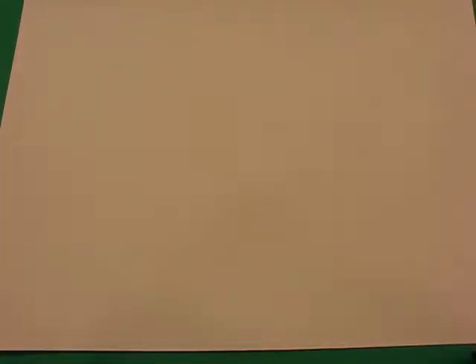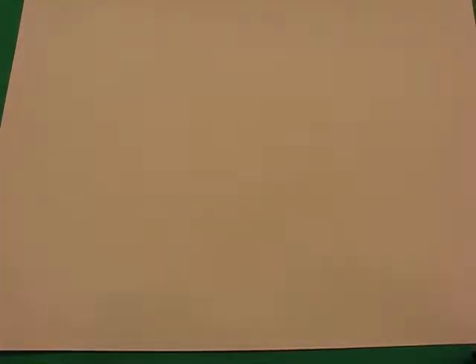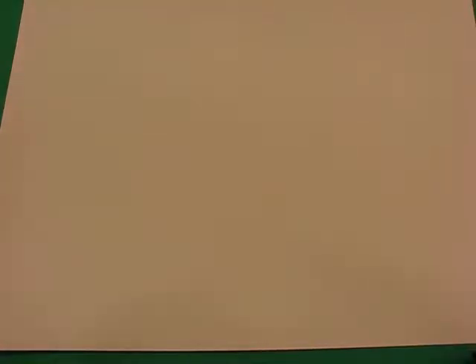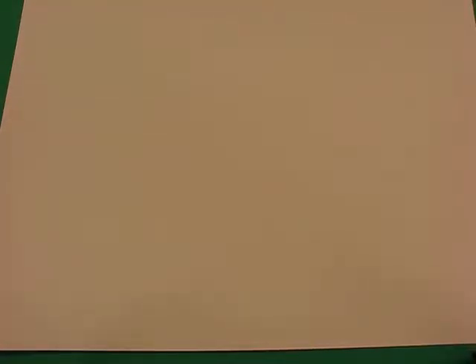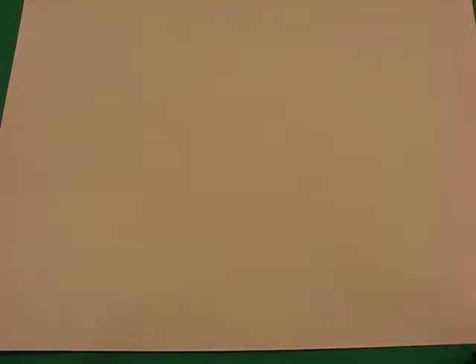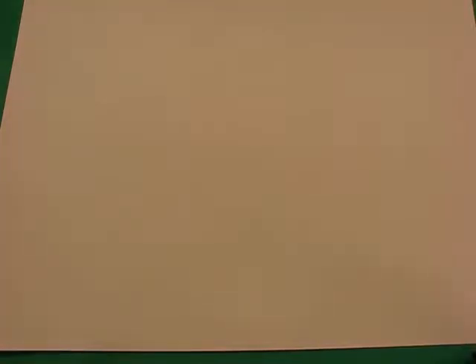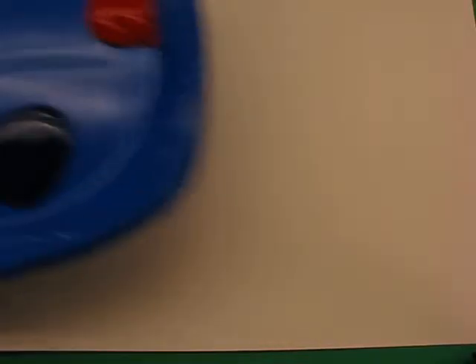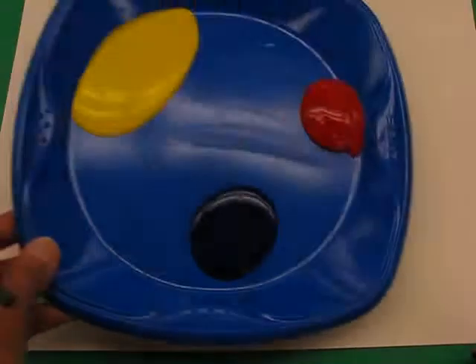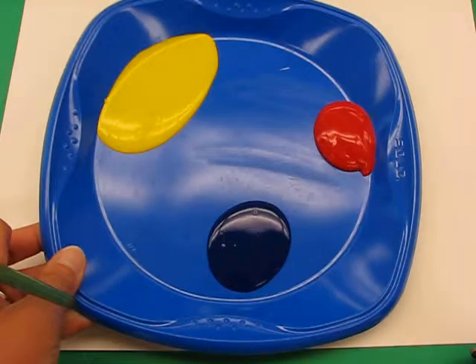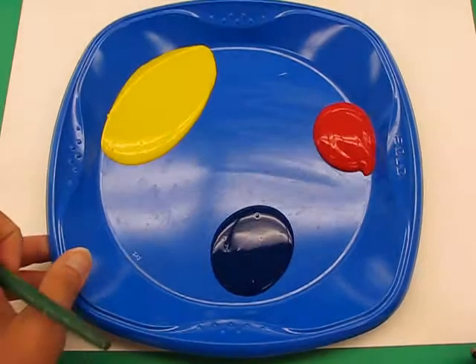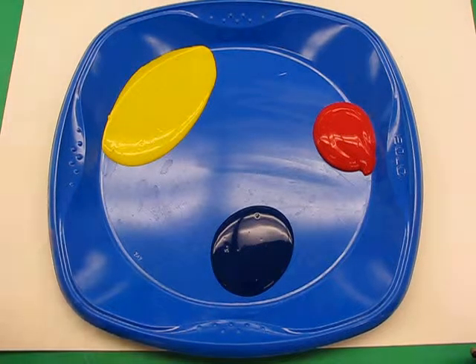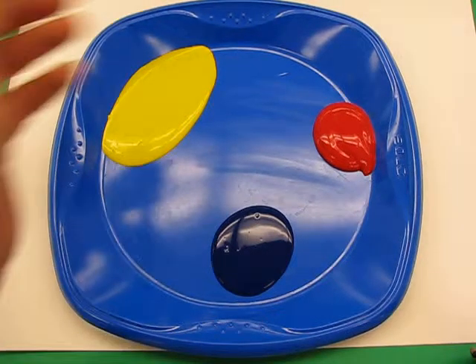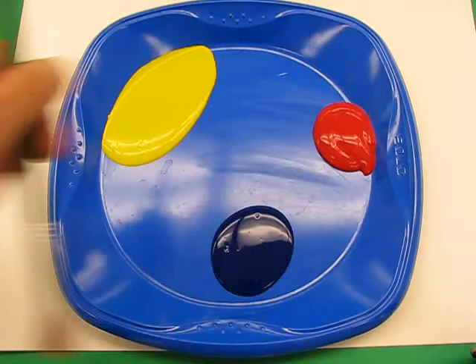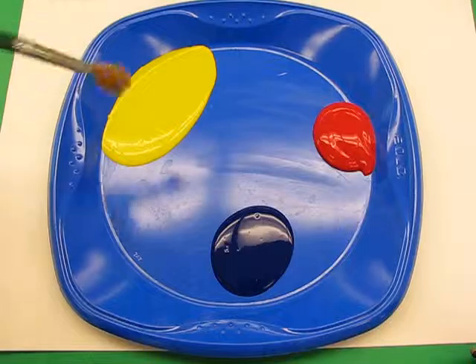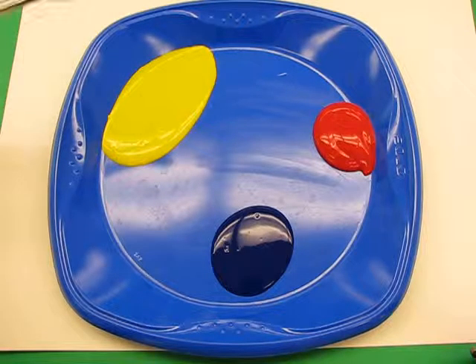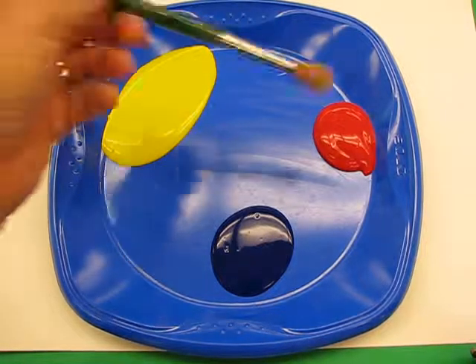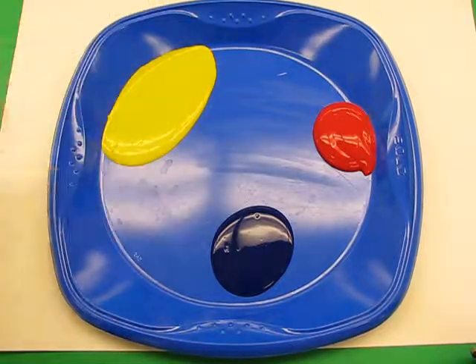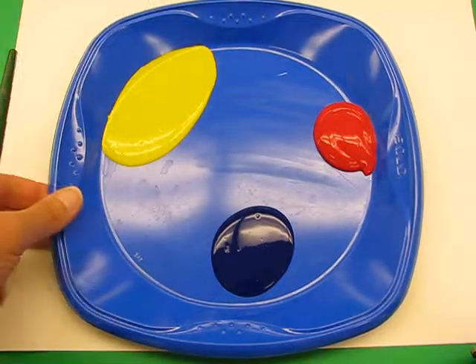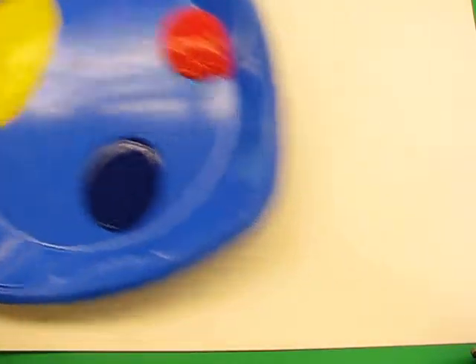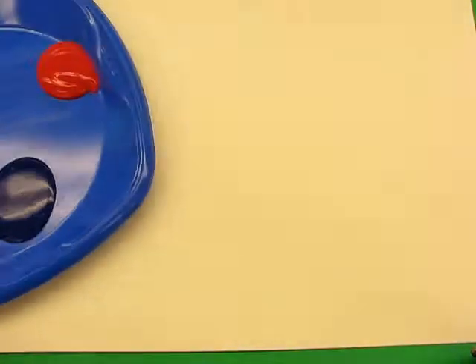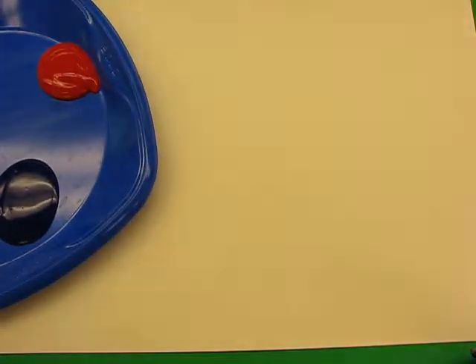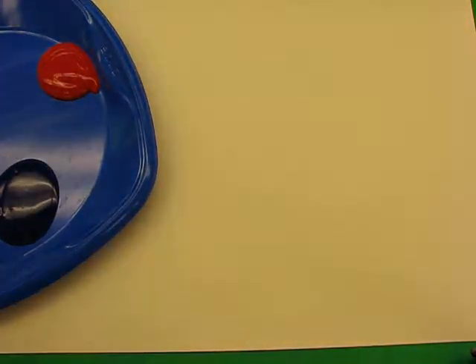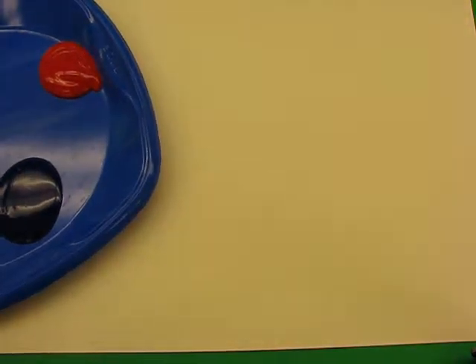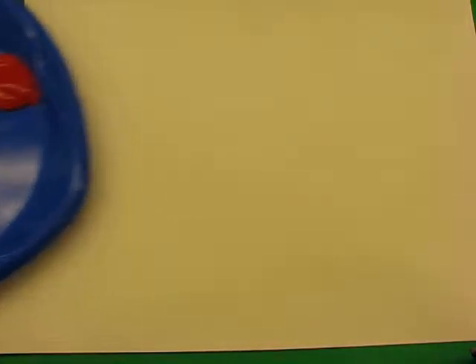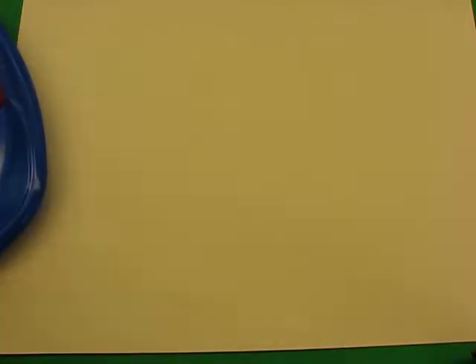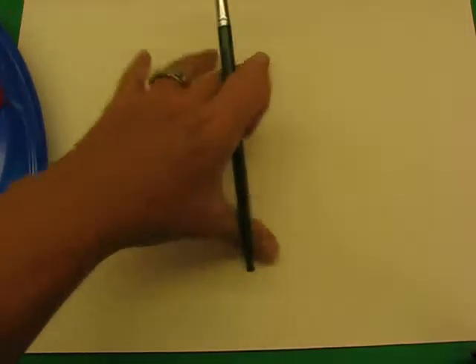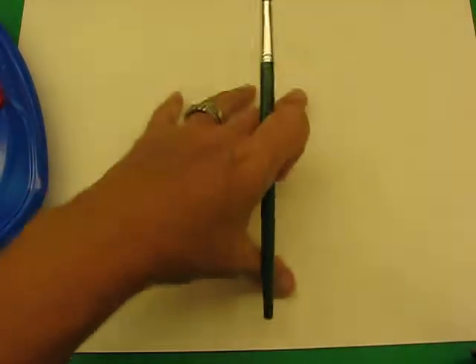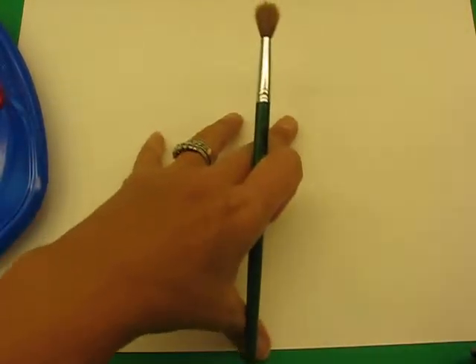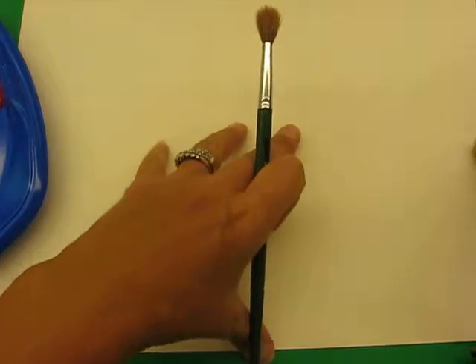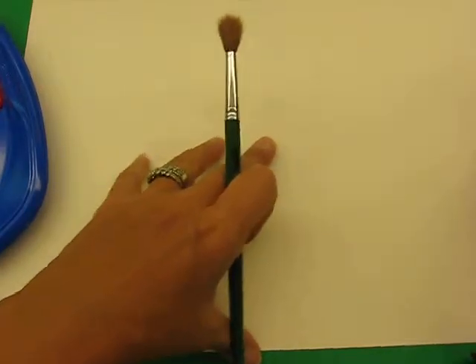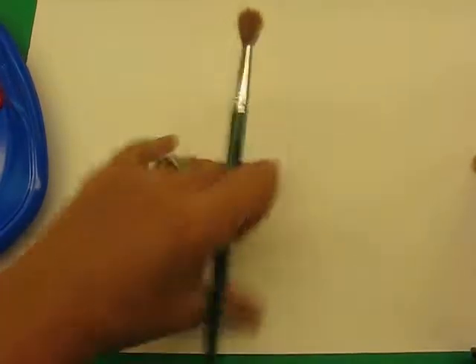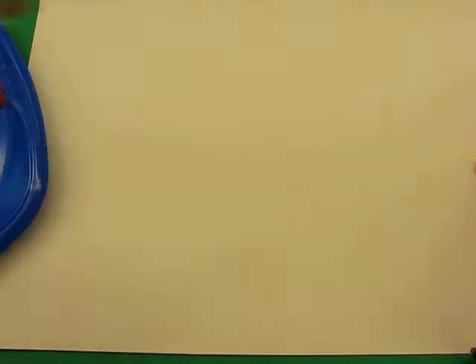Okay boys and girls, this project is all about colours. Now you're all going to get the three primary colours: yellow, red and blue, and a nice brush, a big sheet of white paper. Make sure your name's on the back.